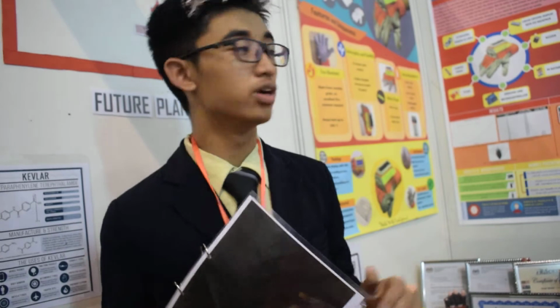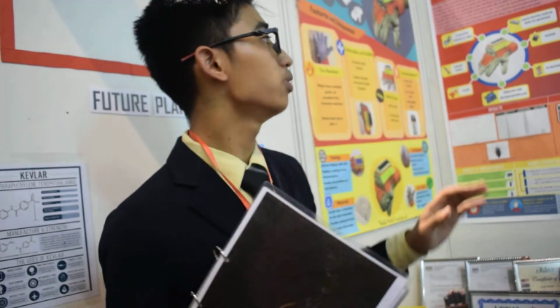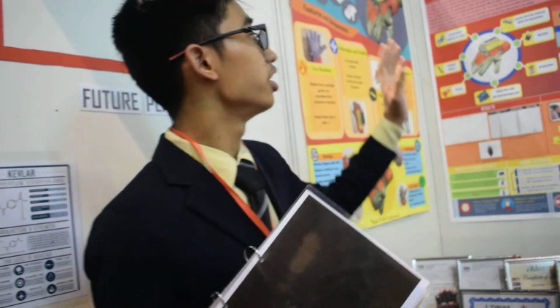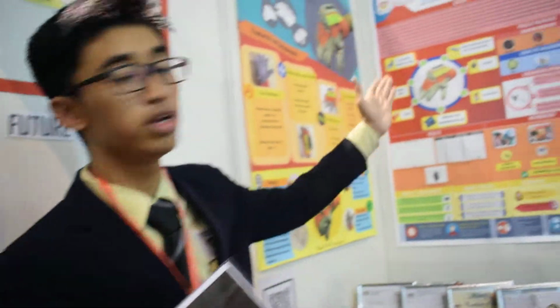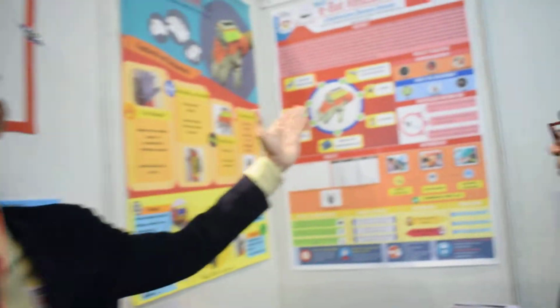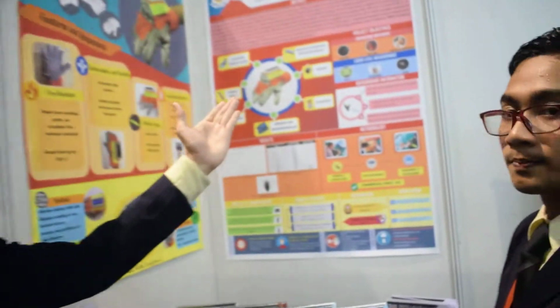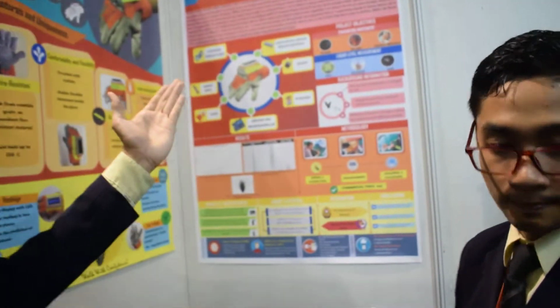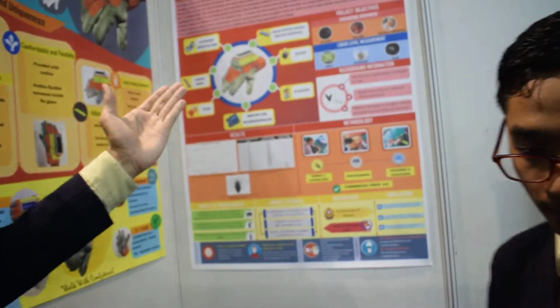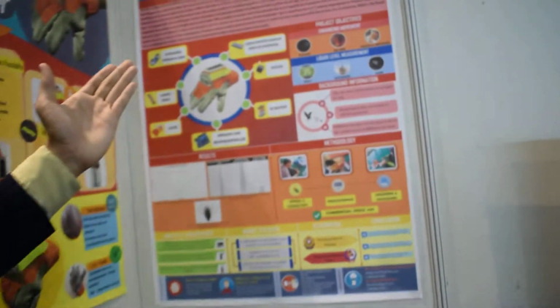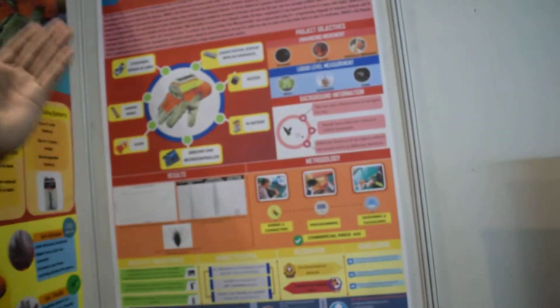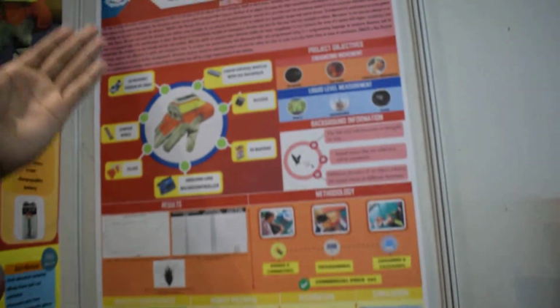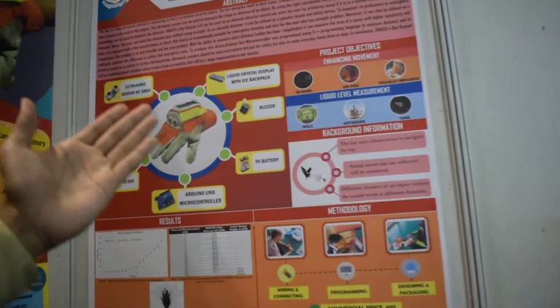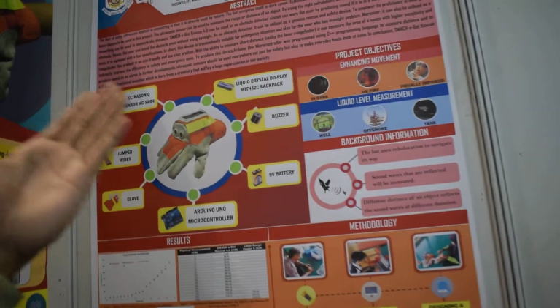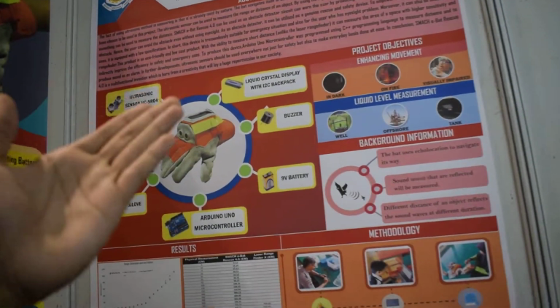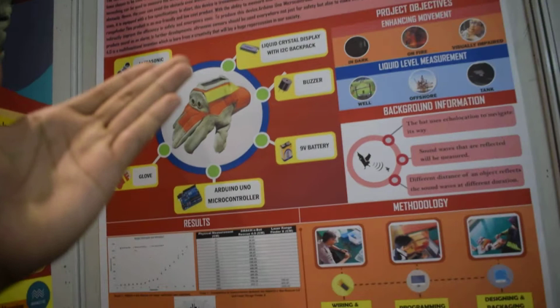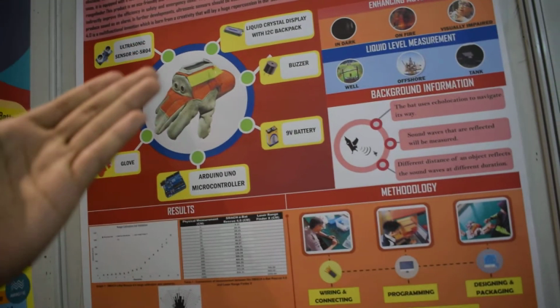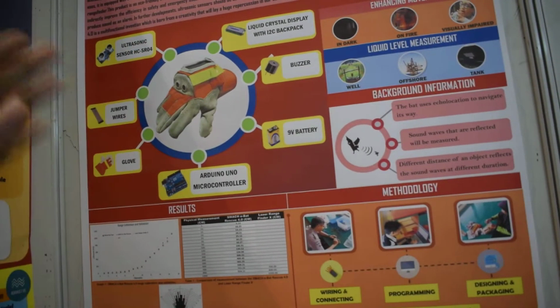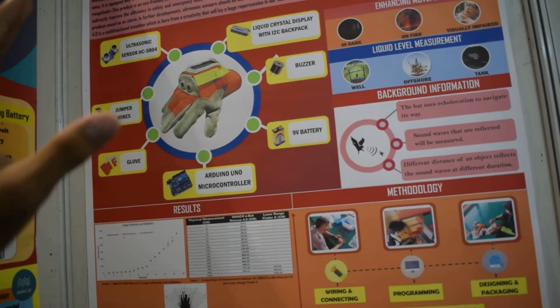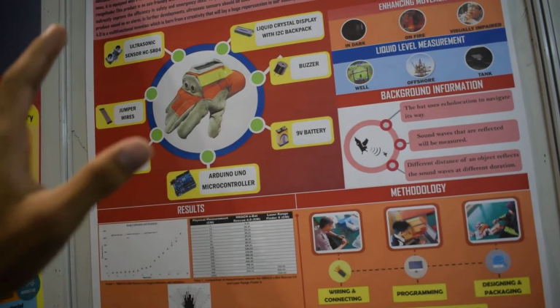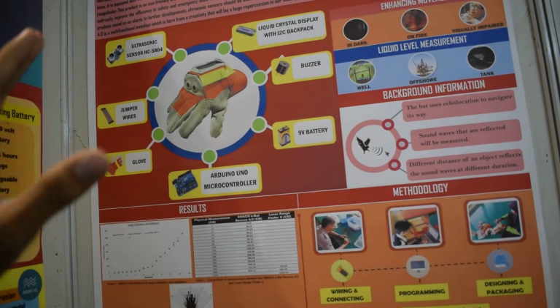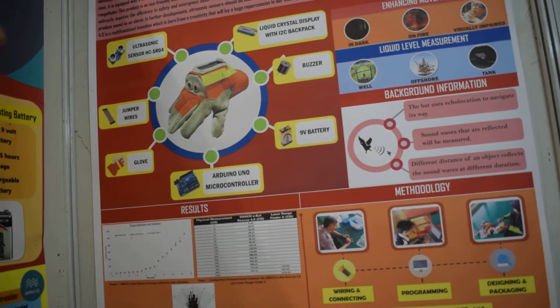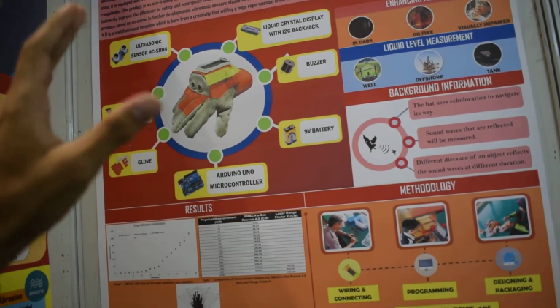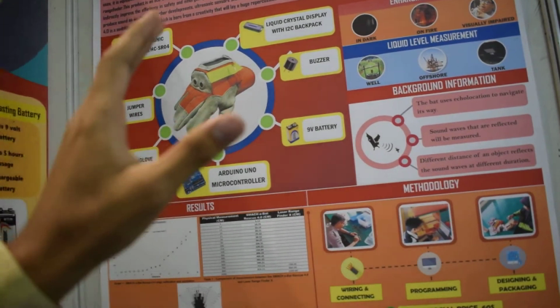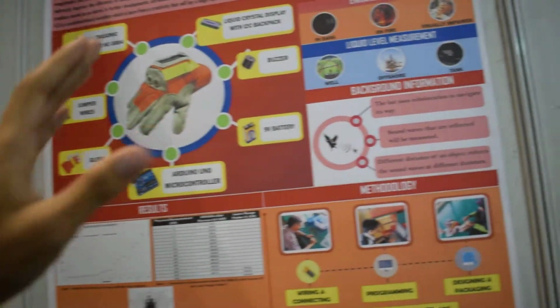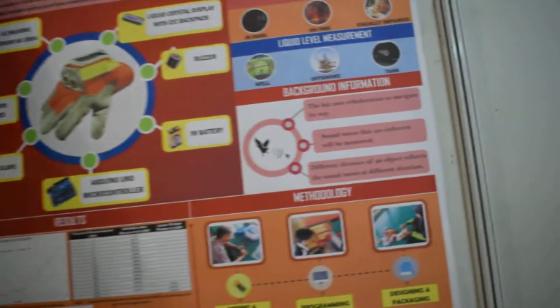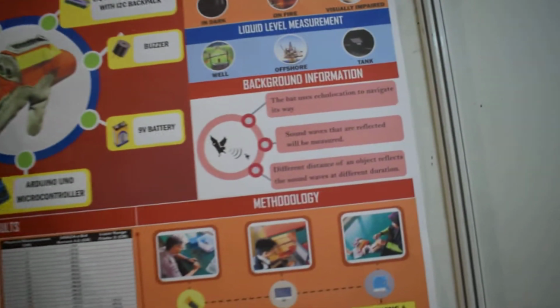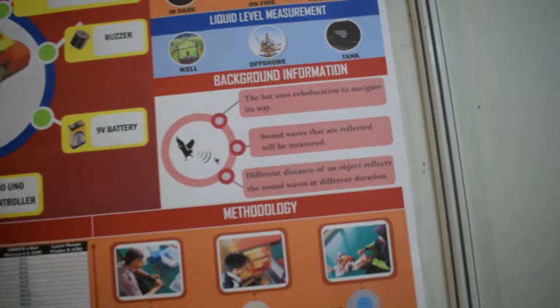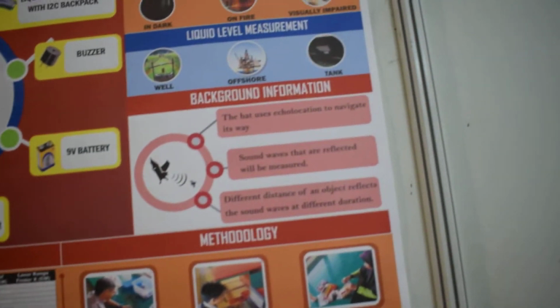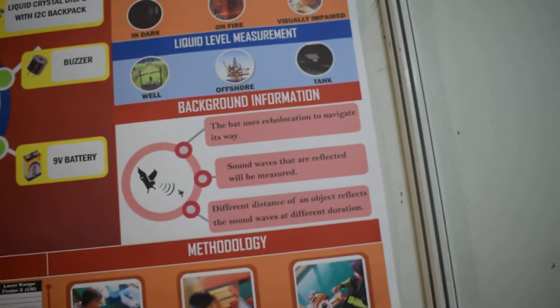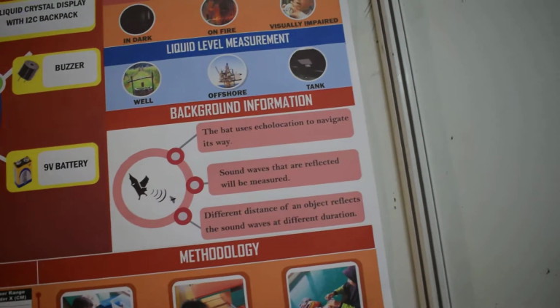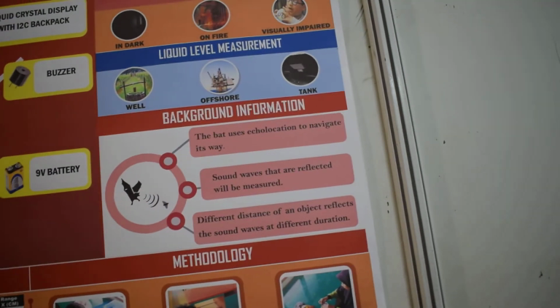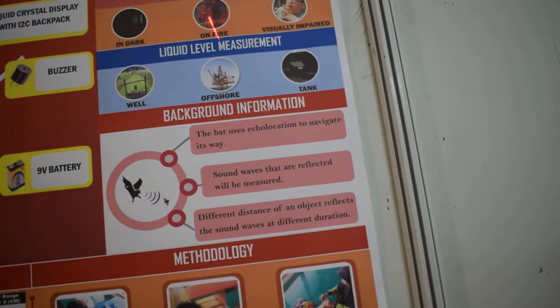For example, it can be used in dark situations, on fire, for visually impaired persons, and also for liquid level measurement in wells, offshore environments, and tanks.